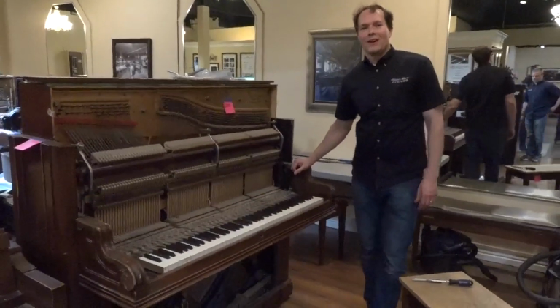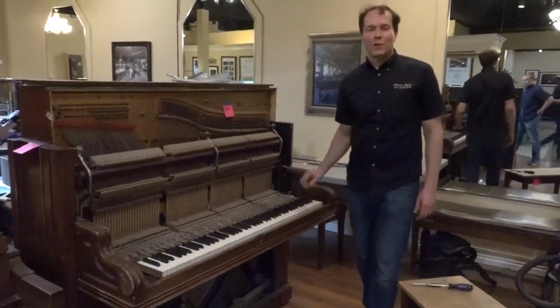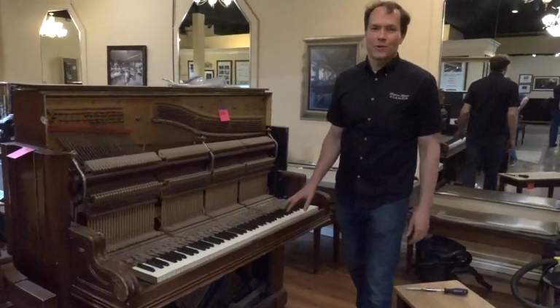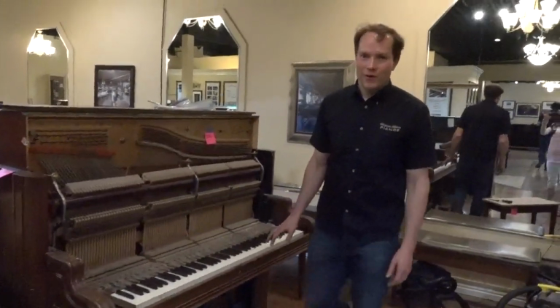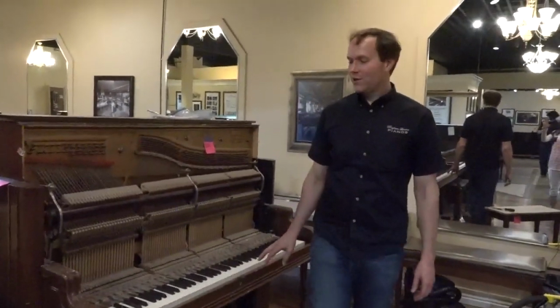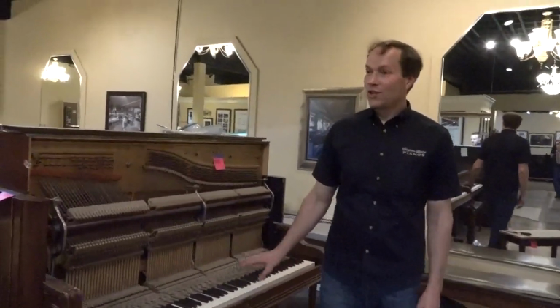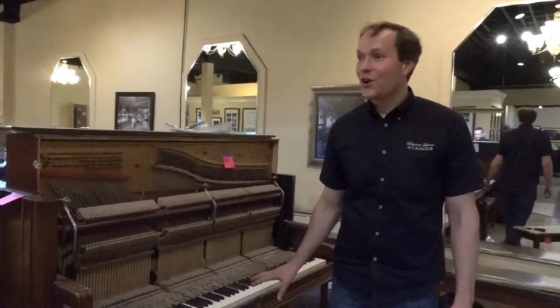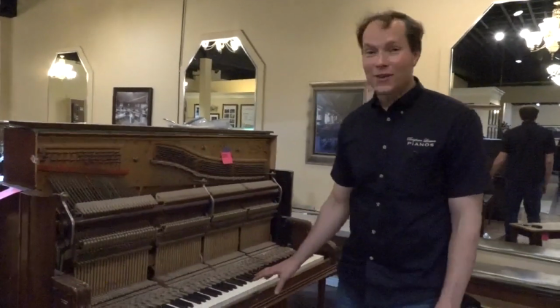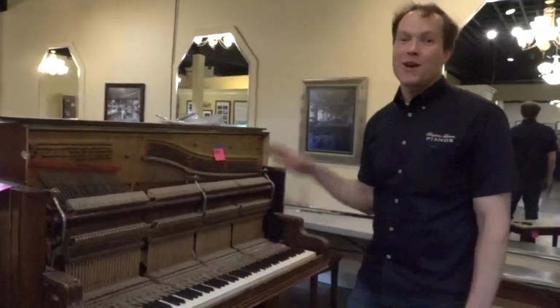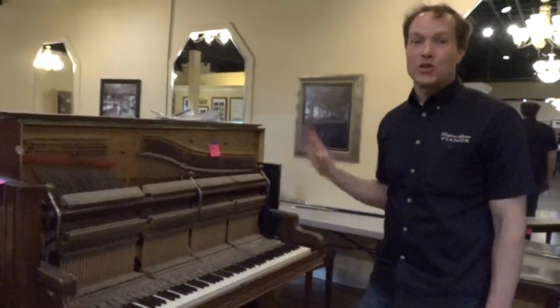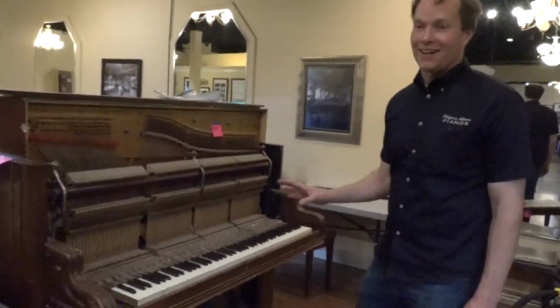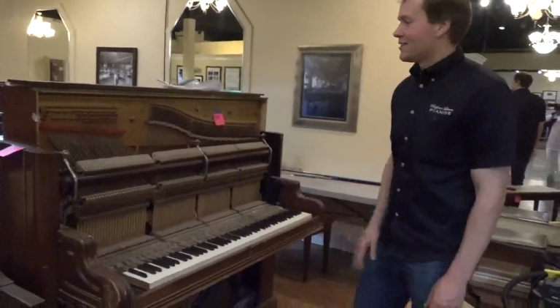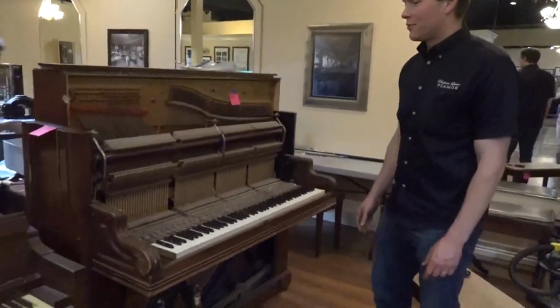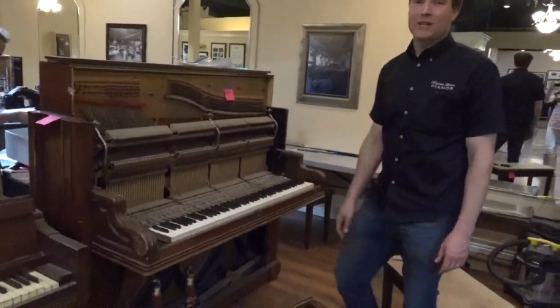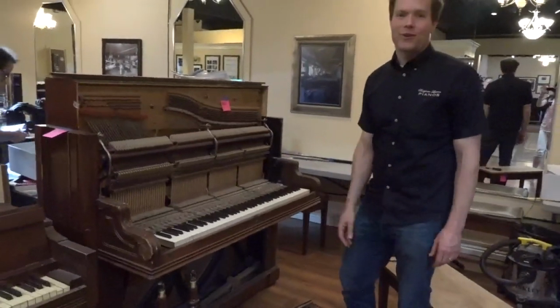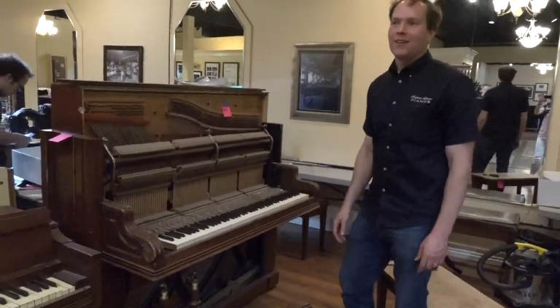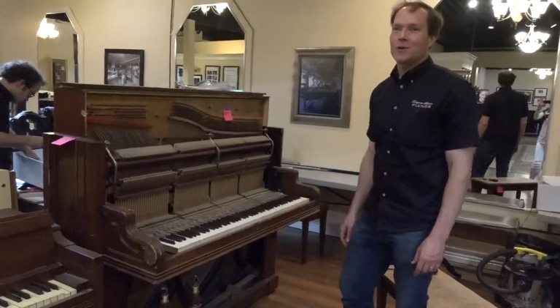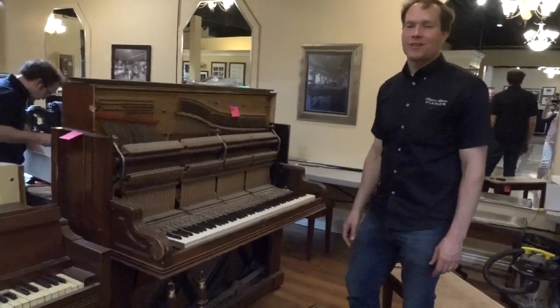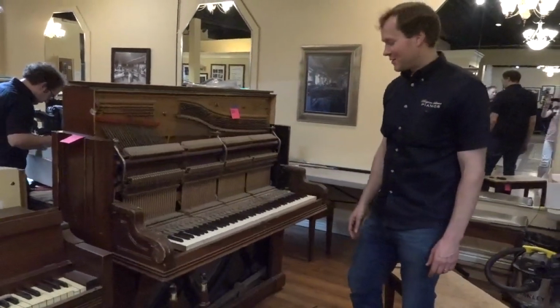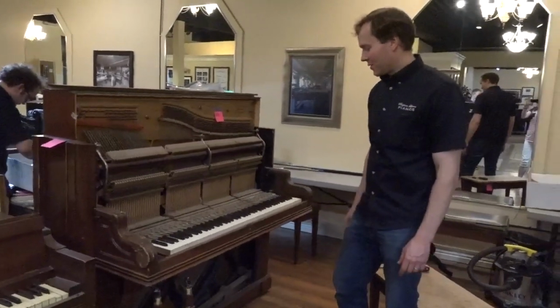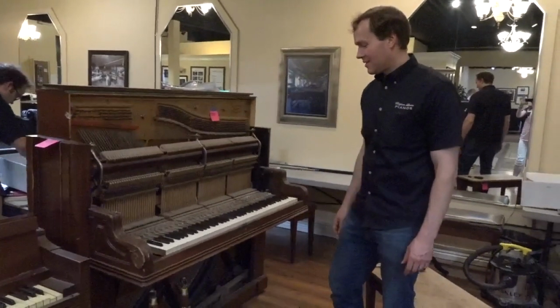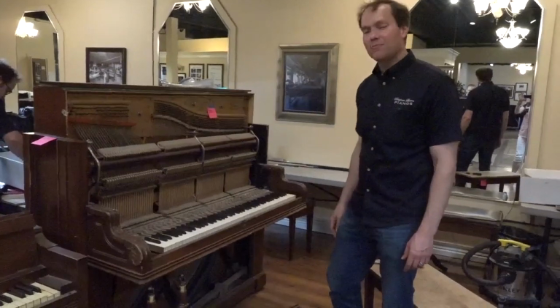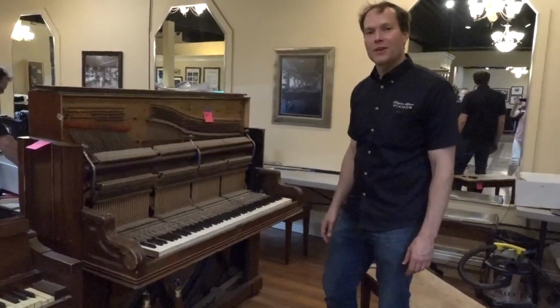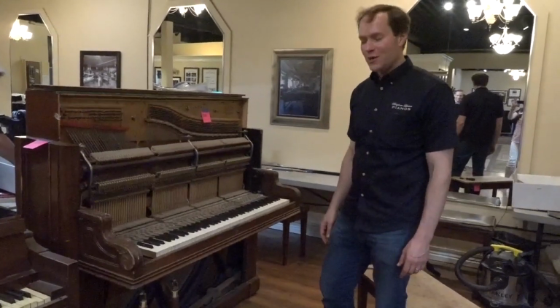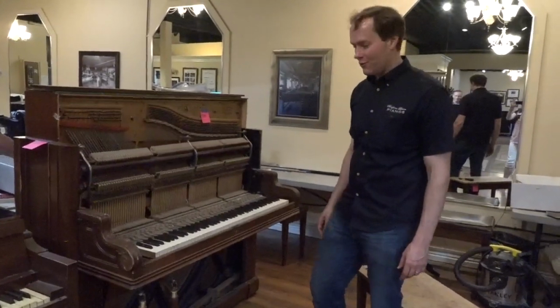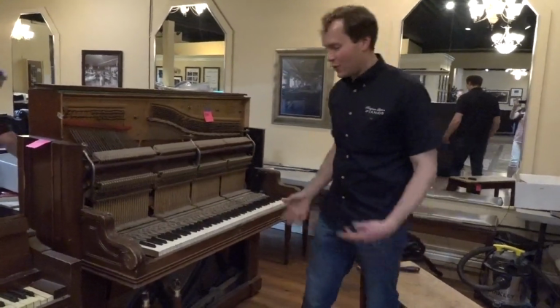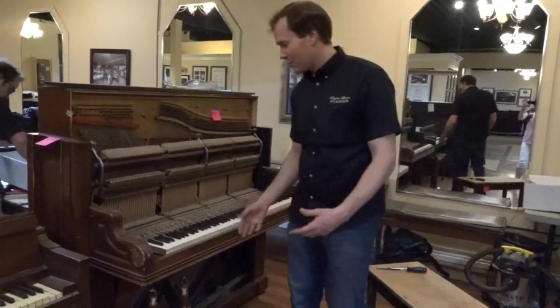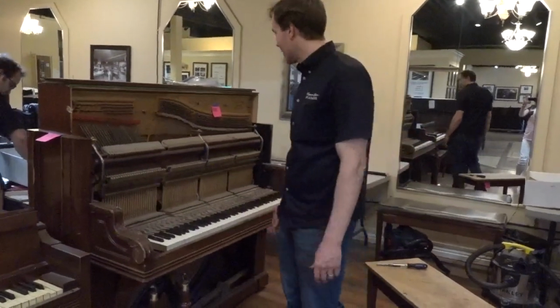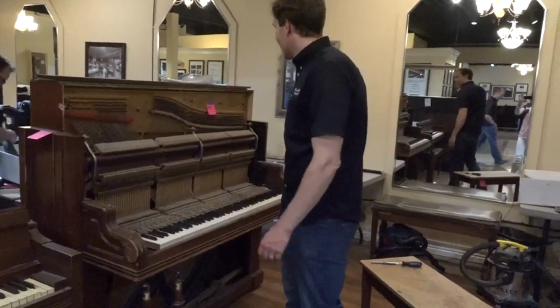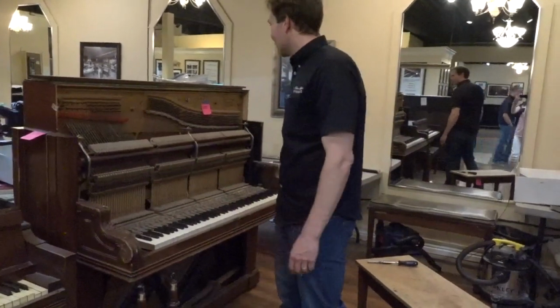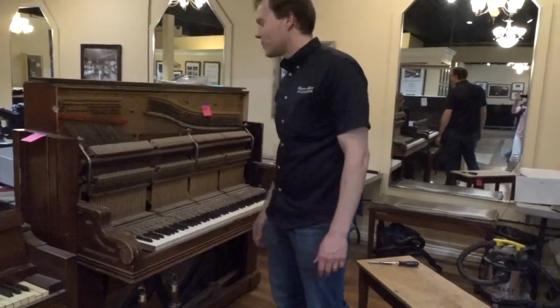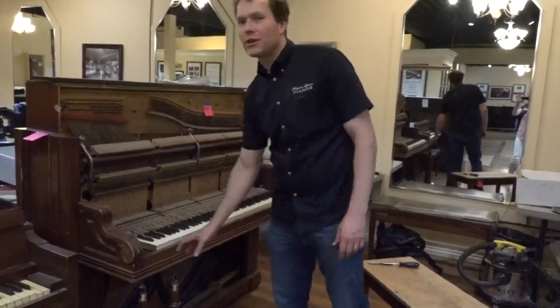I'm Brigham Larson with Brigham Larson Pianos, and we're just starting on this piano today. Before we get any further, I just wanted to do a quick video of where we're starting. We'll find out the year on this piano.